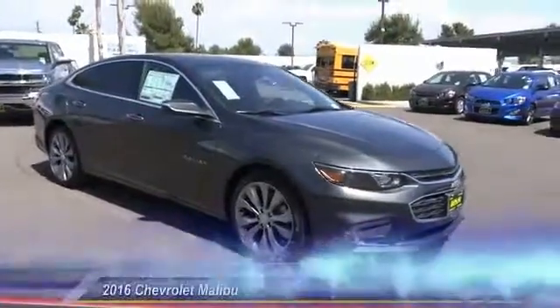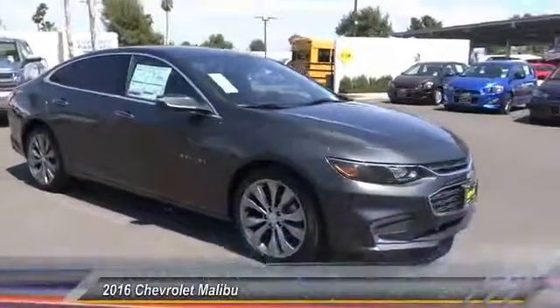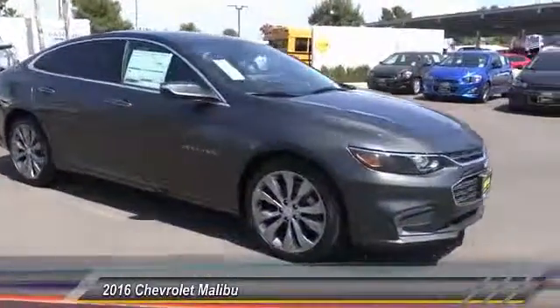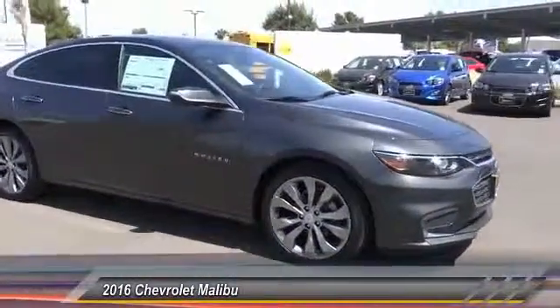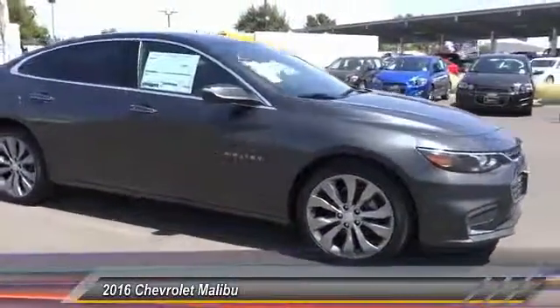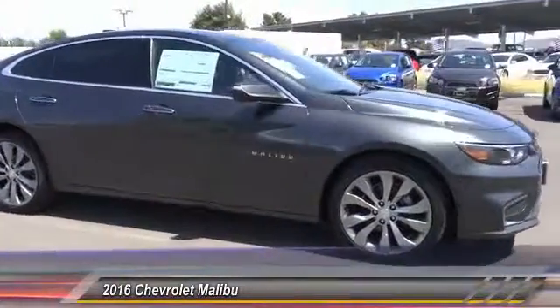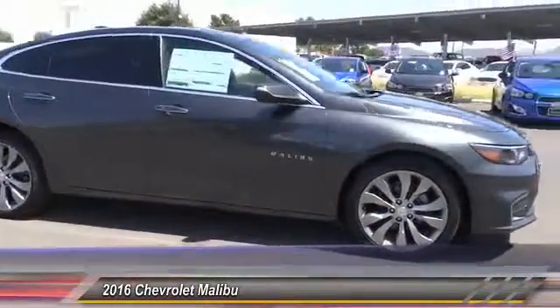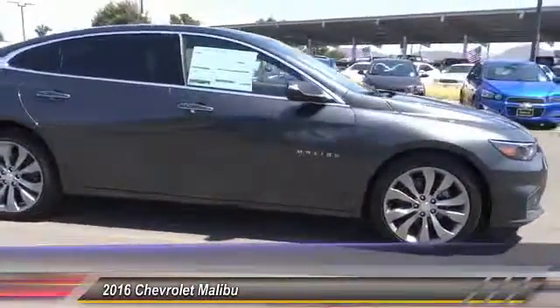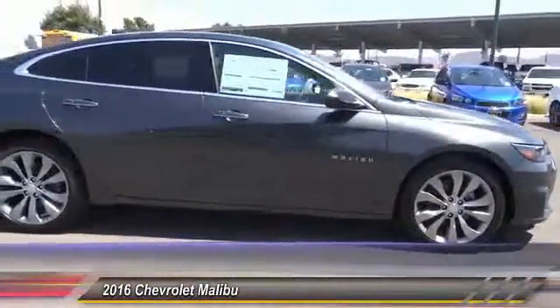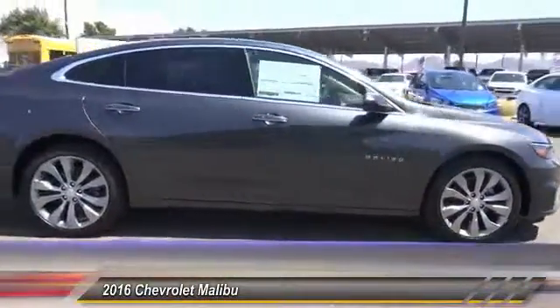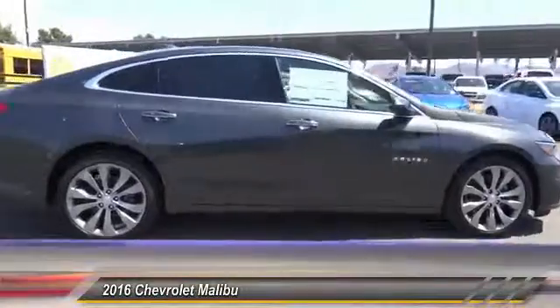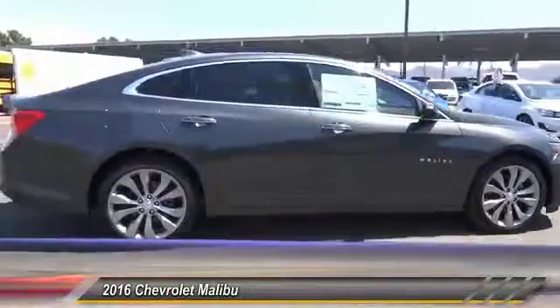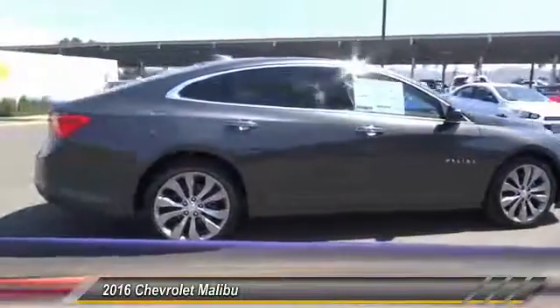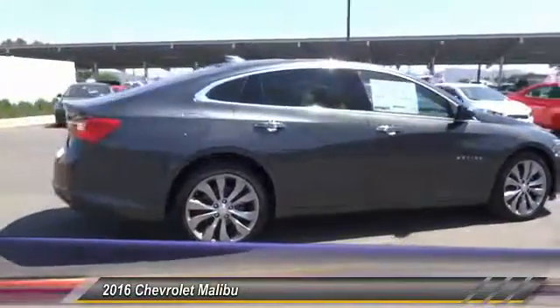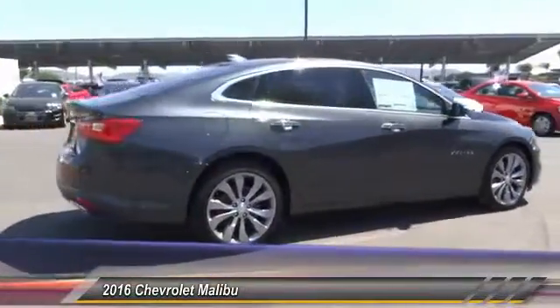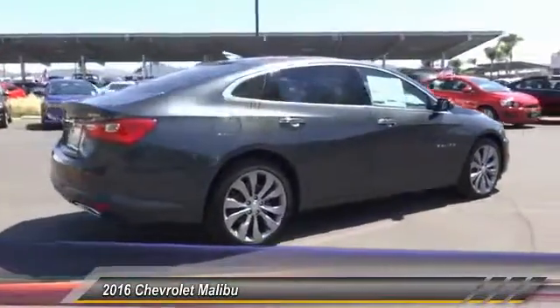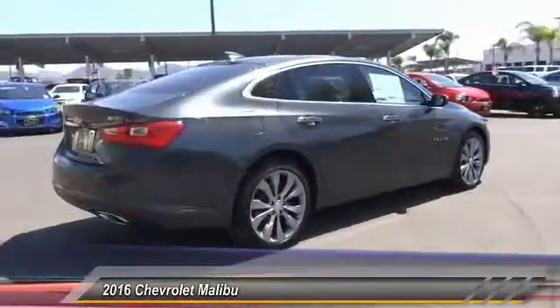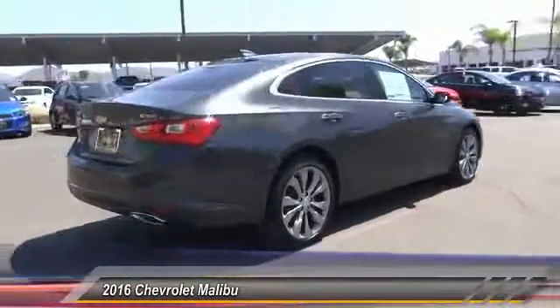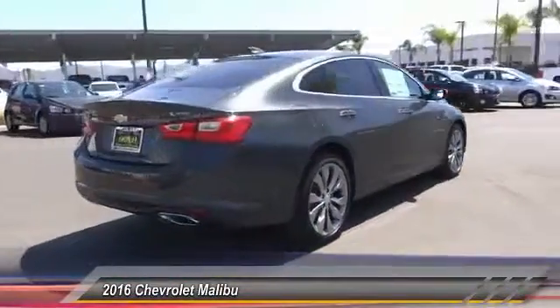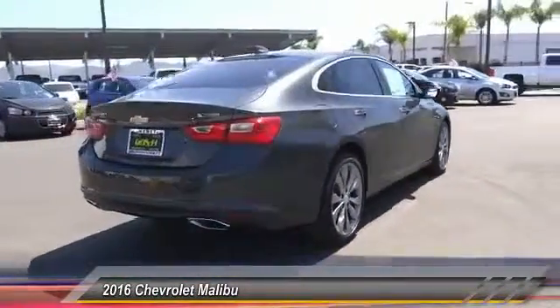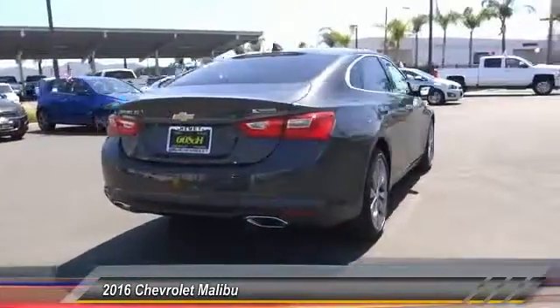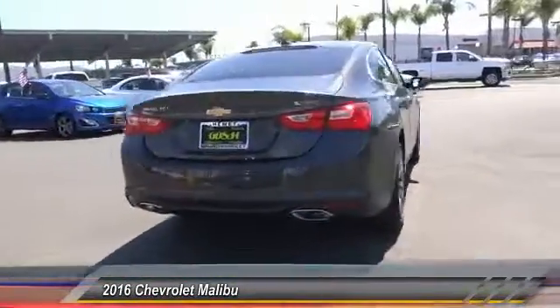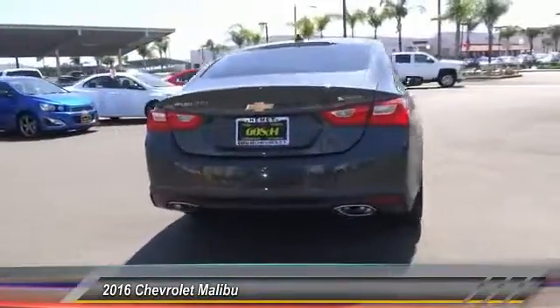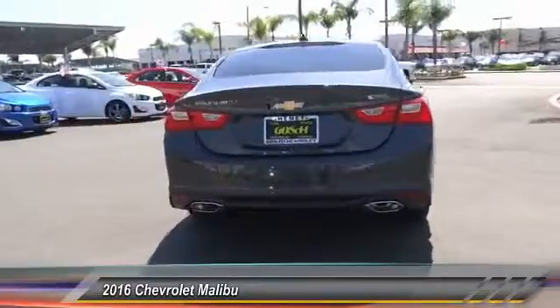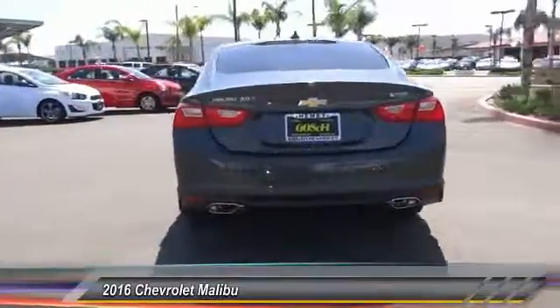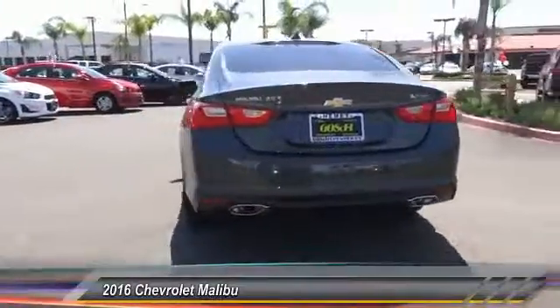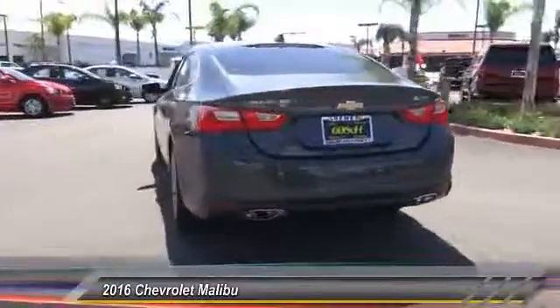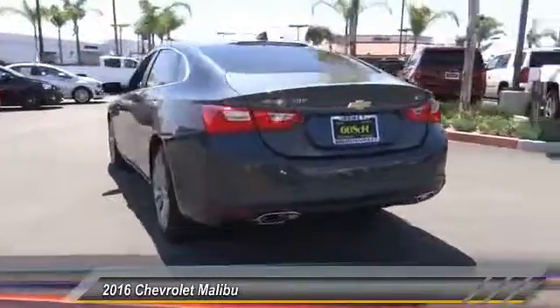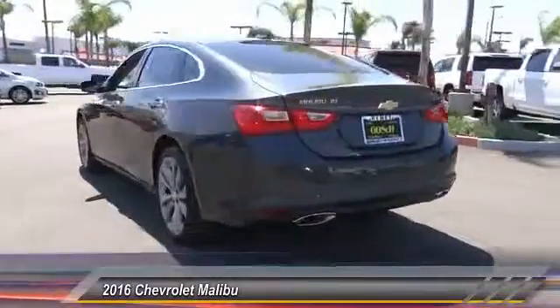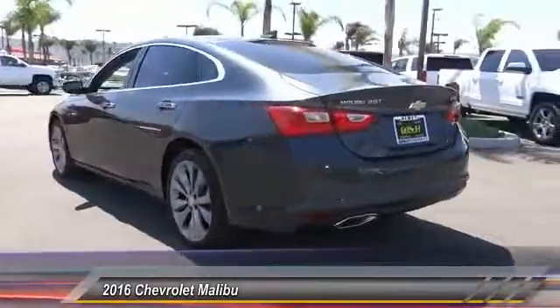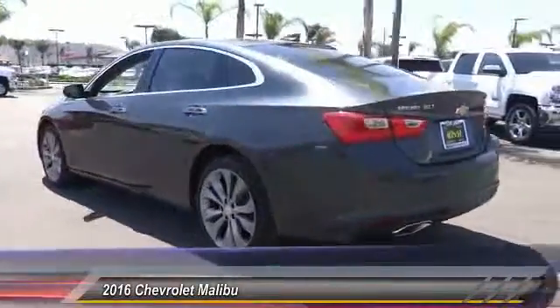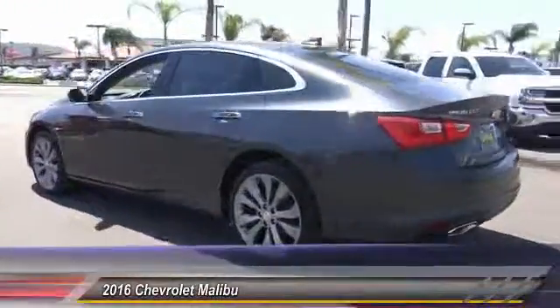2016 Malibu. A combination of performance and fuel economy, the Malibu is a great commuting car and is priced below $35,000. This vehicle has less than 100 miles.